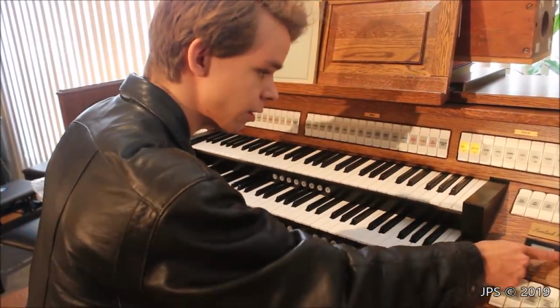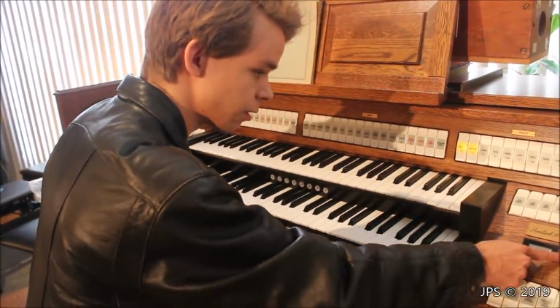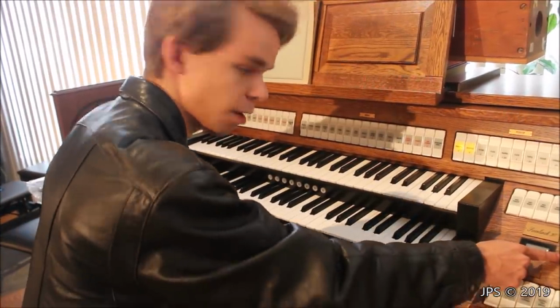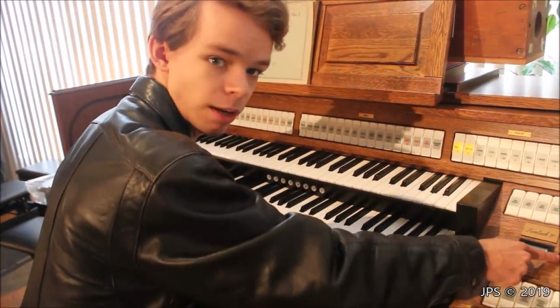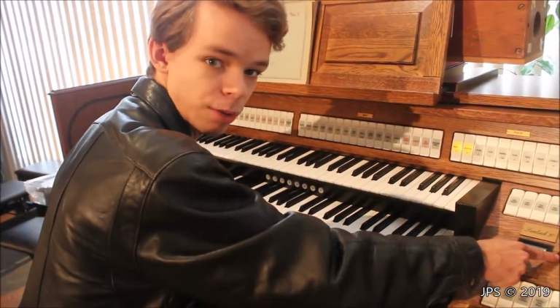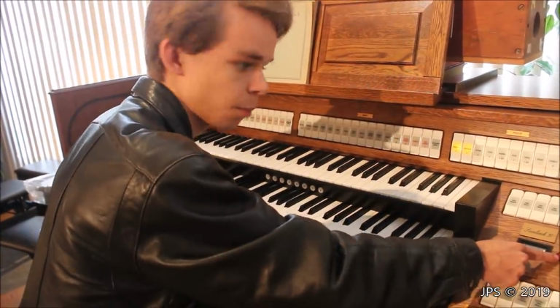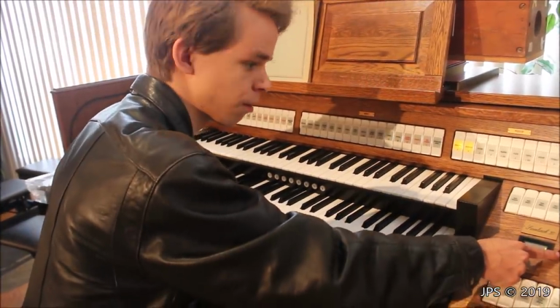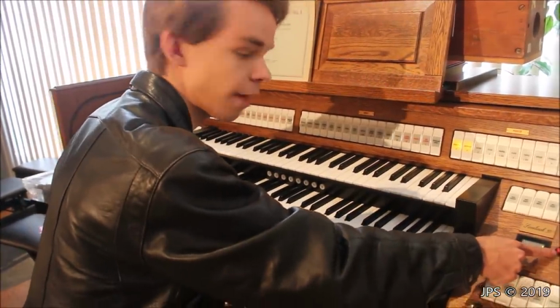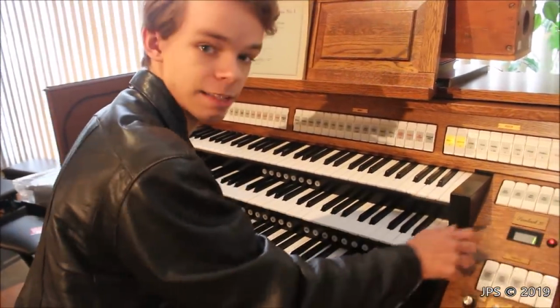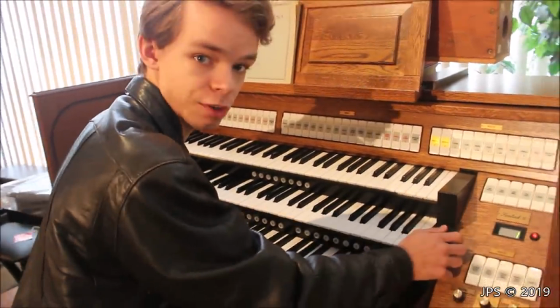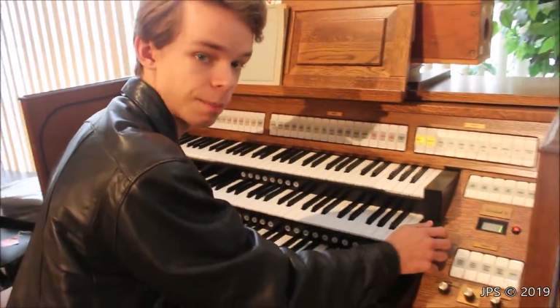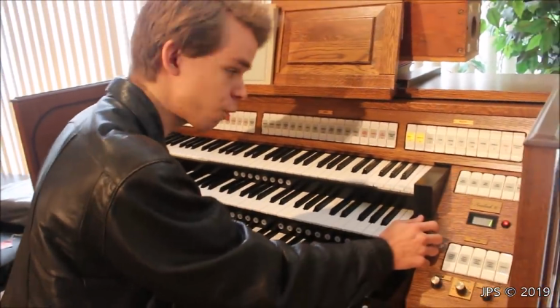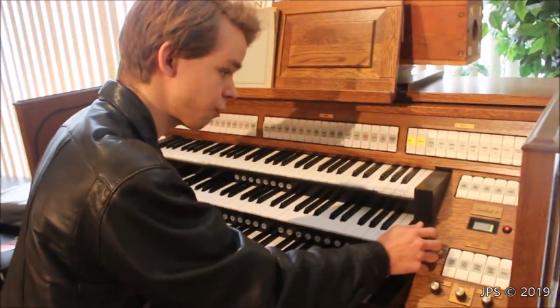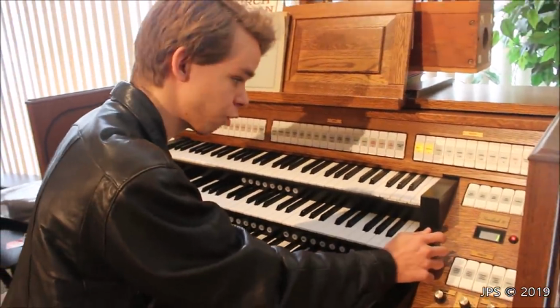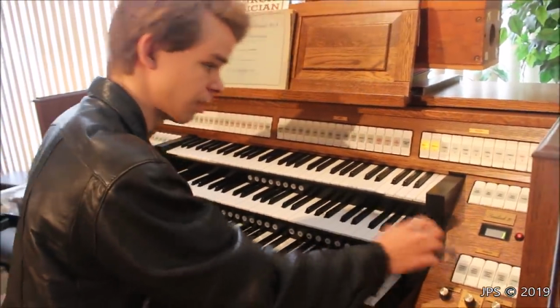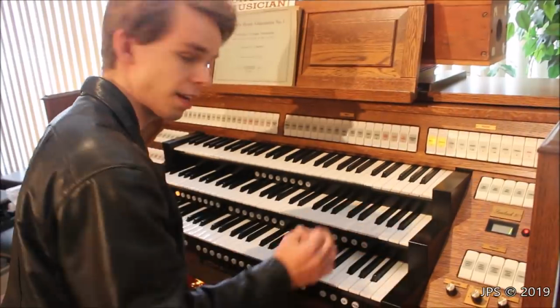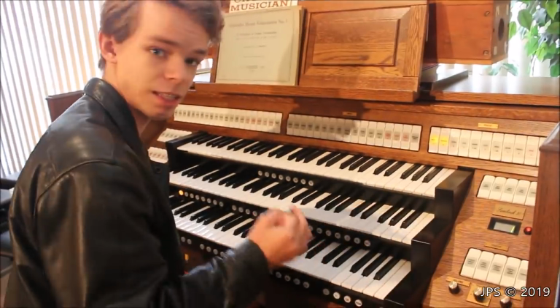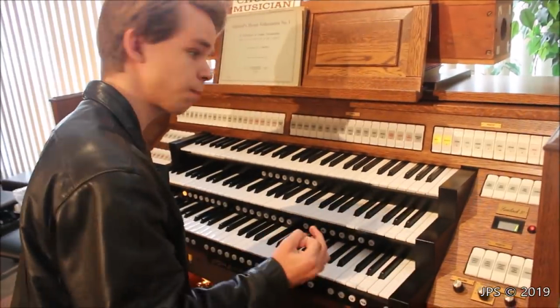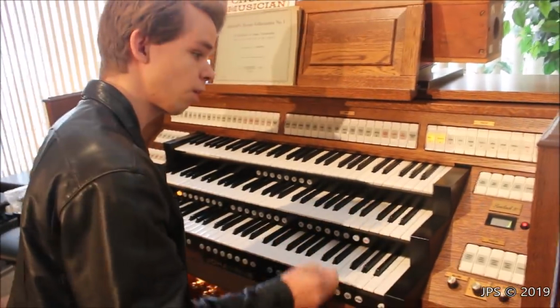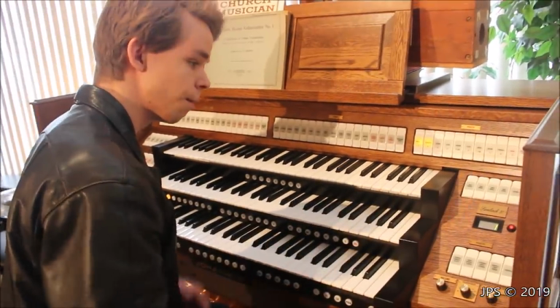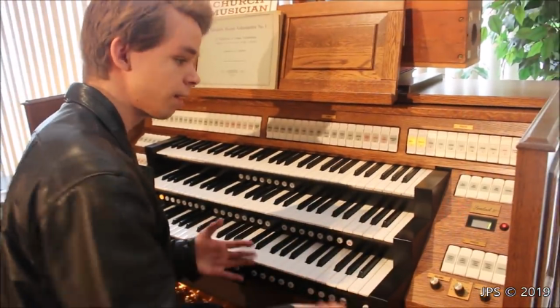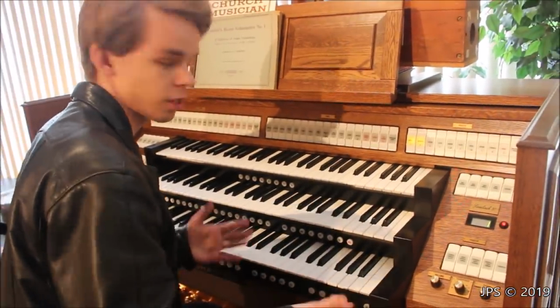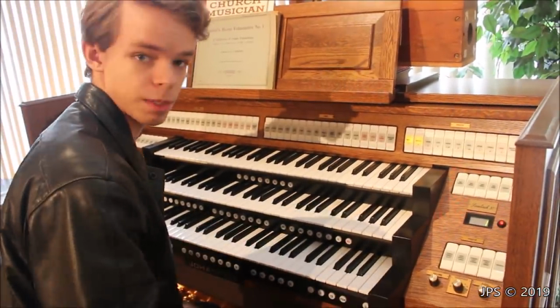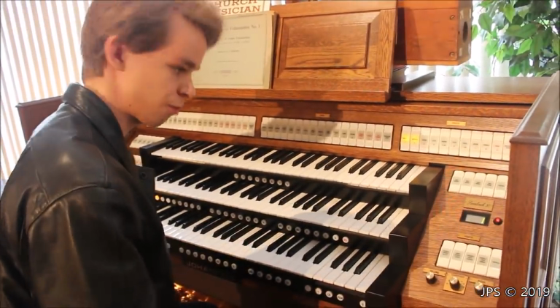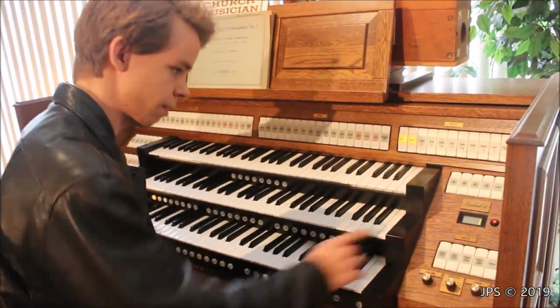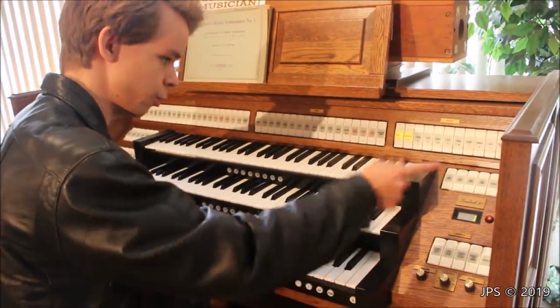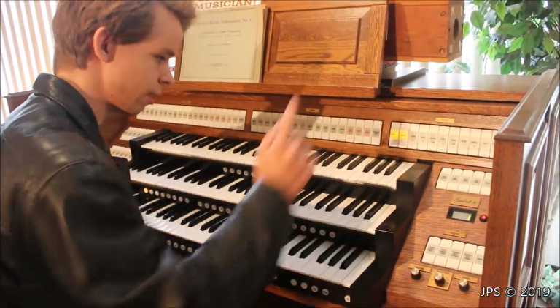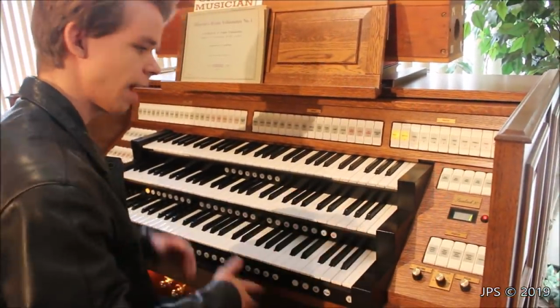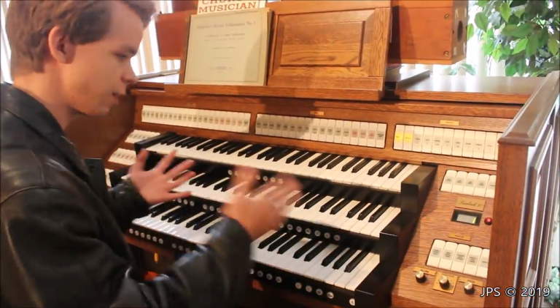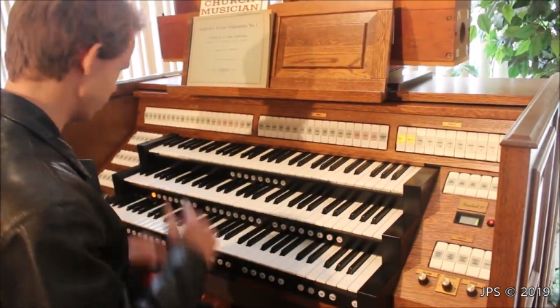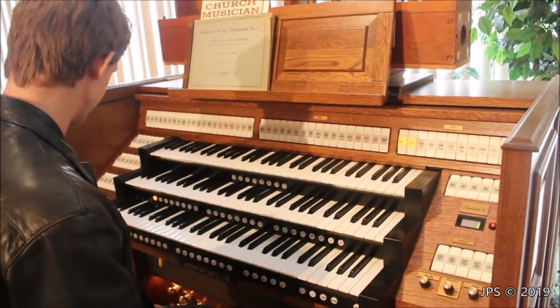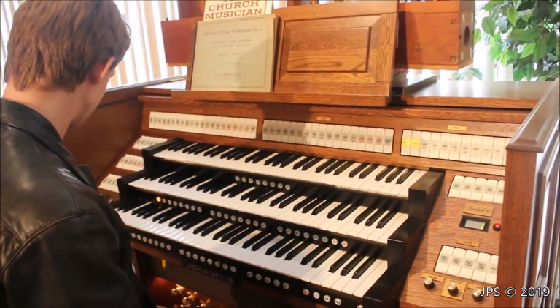This little red button here is actually the power switch for the organ. It's surprisingly small, but it's just a simple red button you hit and the organ turns on.